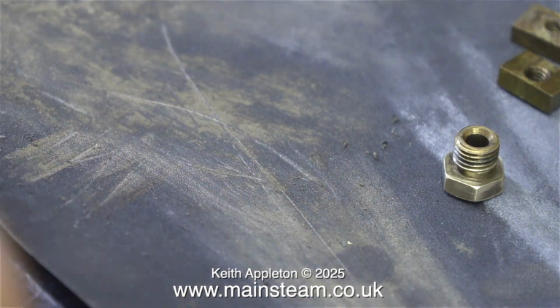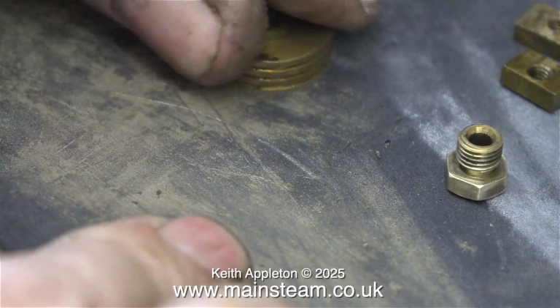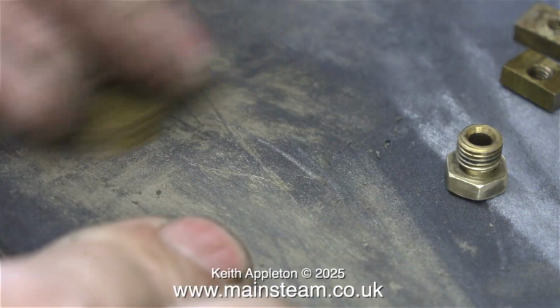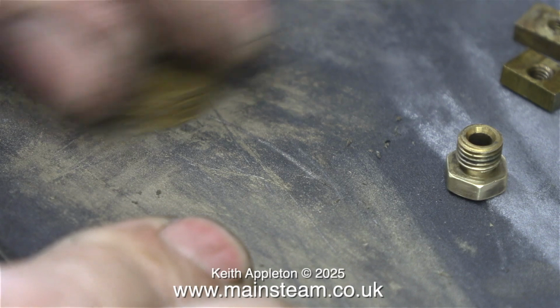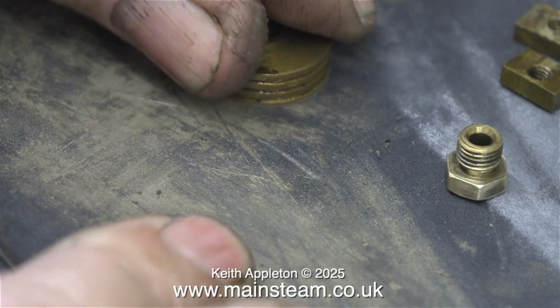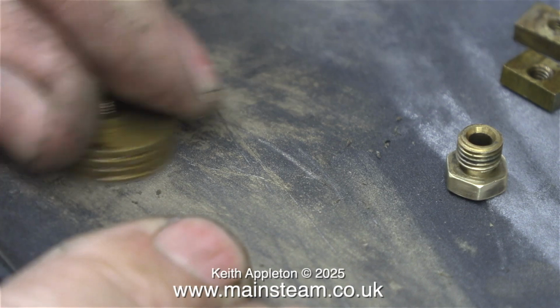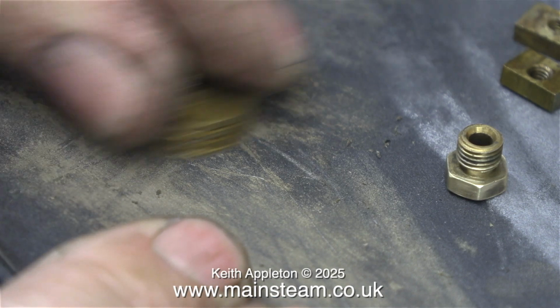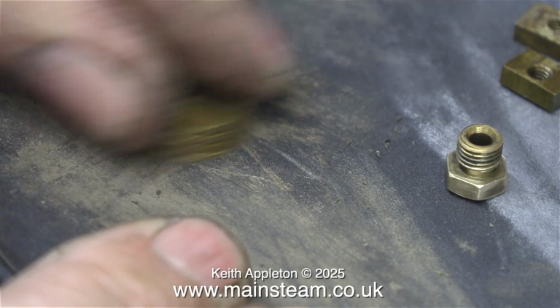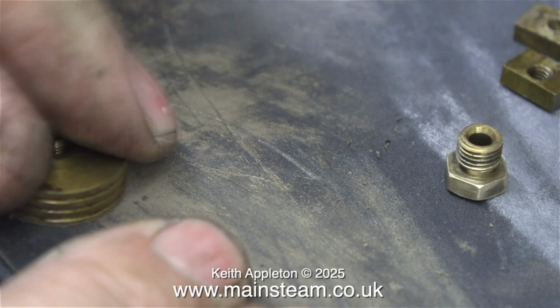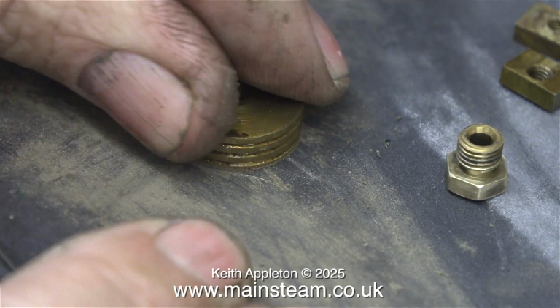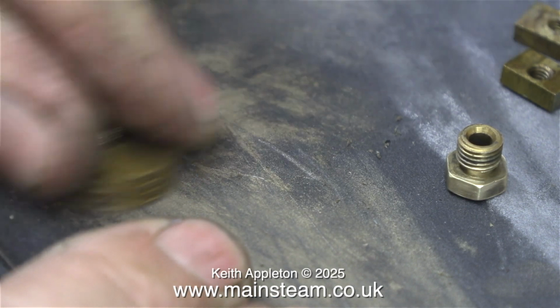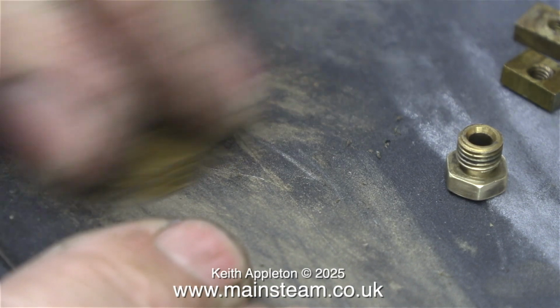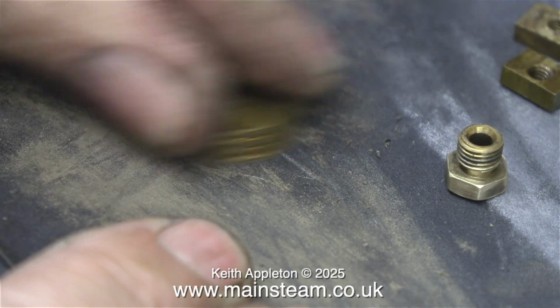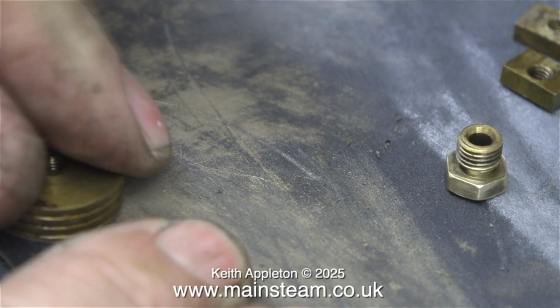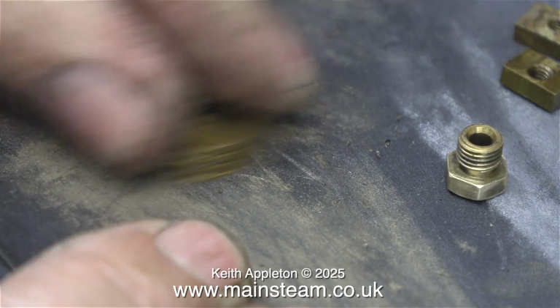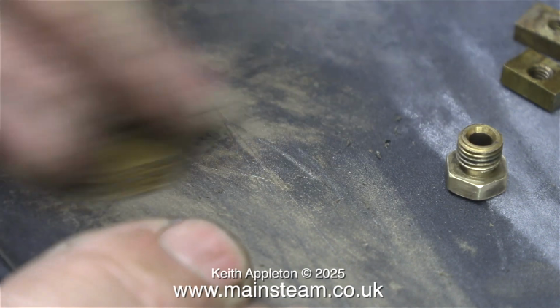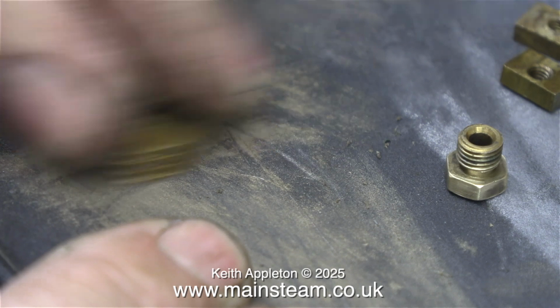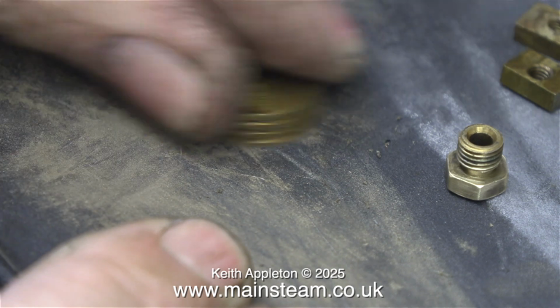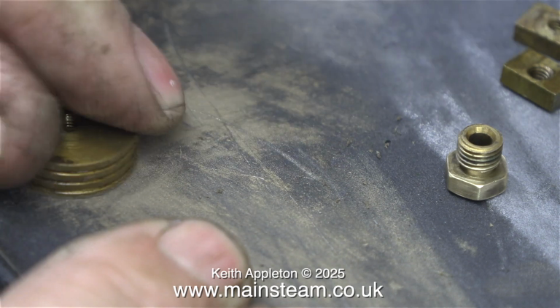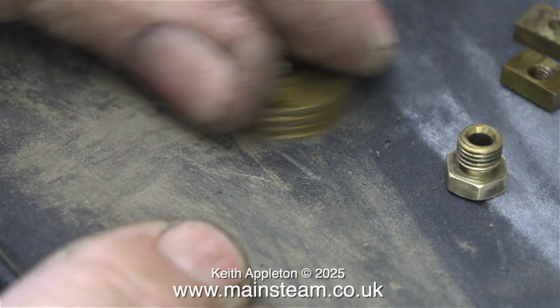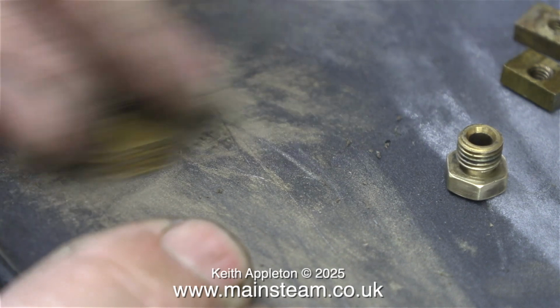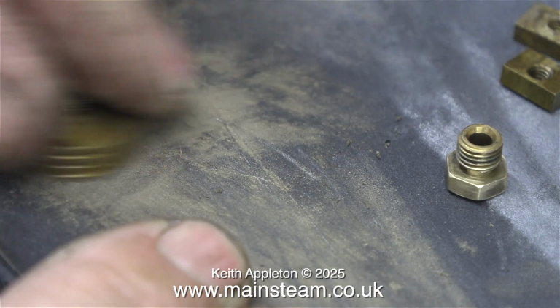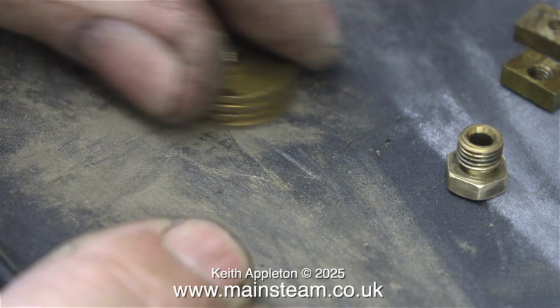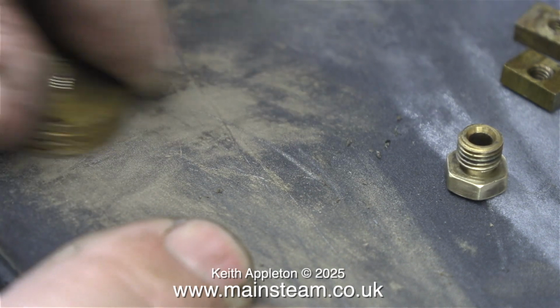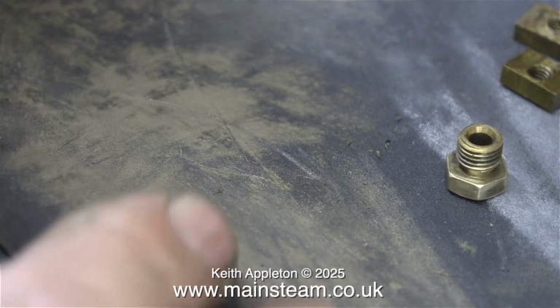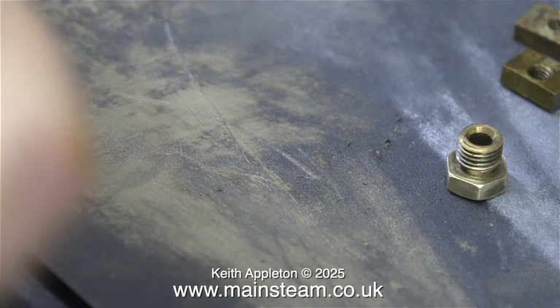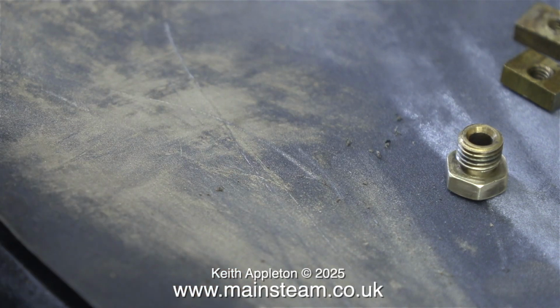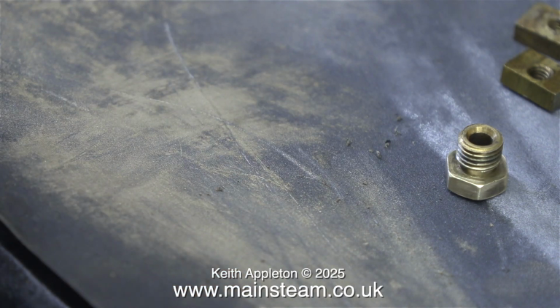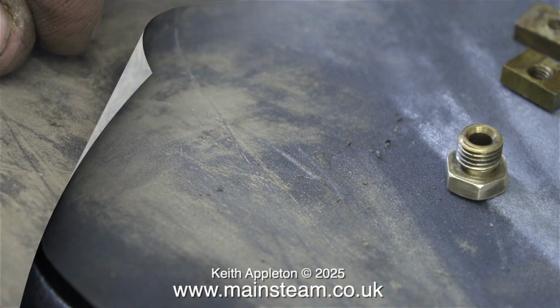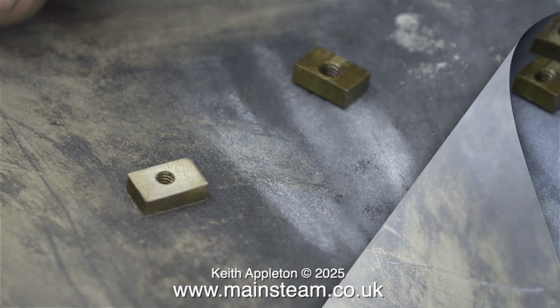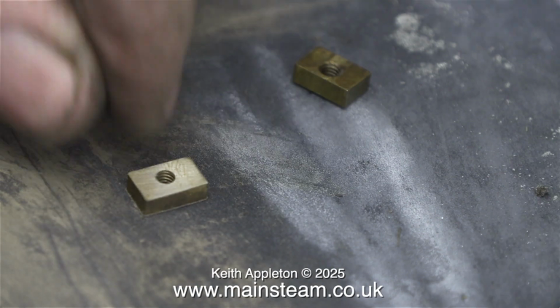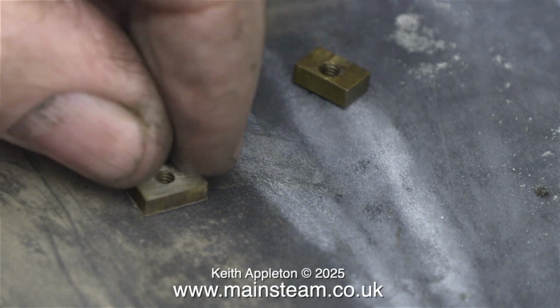Because of the two holes I drilled in the end of the piston to extract it using a pair of circlip pliers, it's a really simple job to take the cylinder cover off, remove the piston, turn a groove in it, and fit an O-ring.